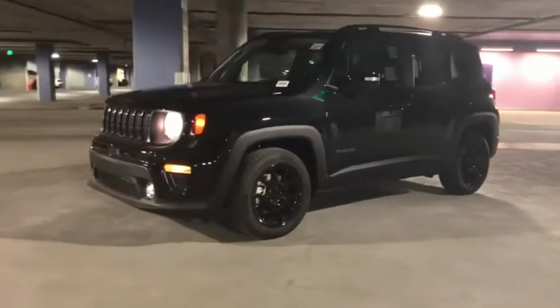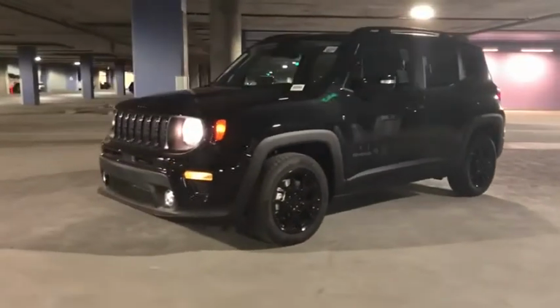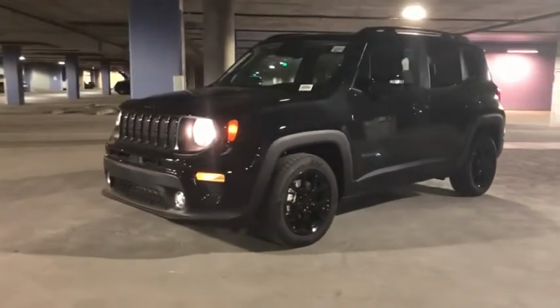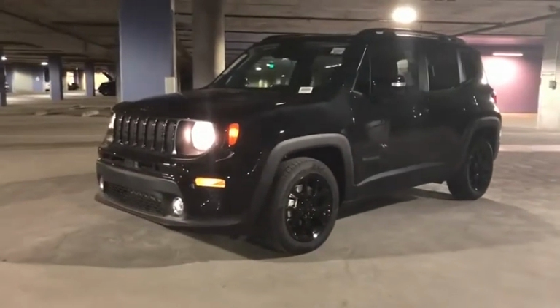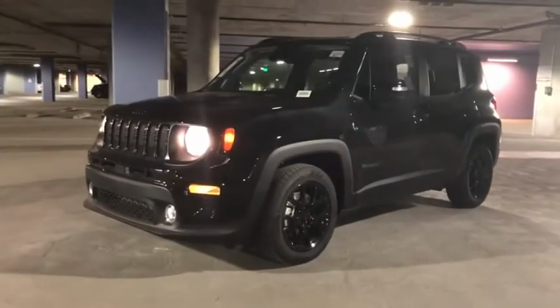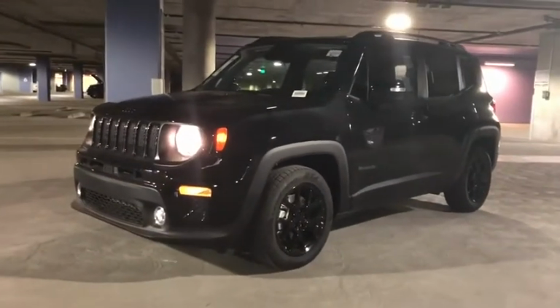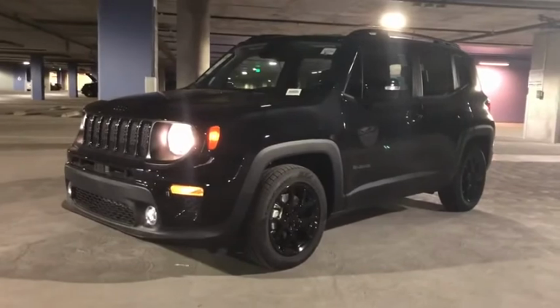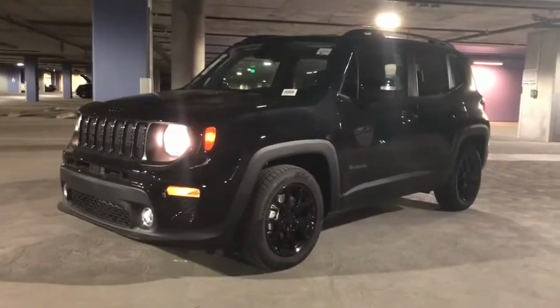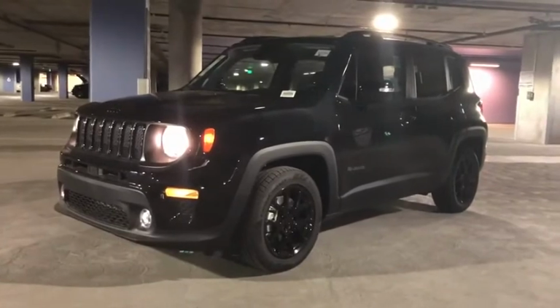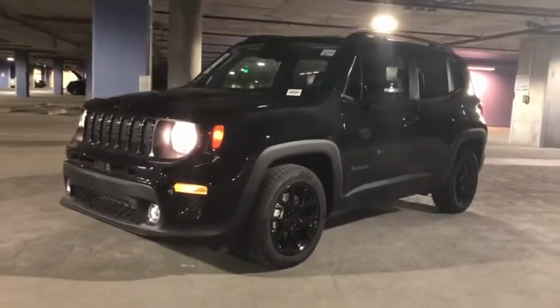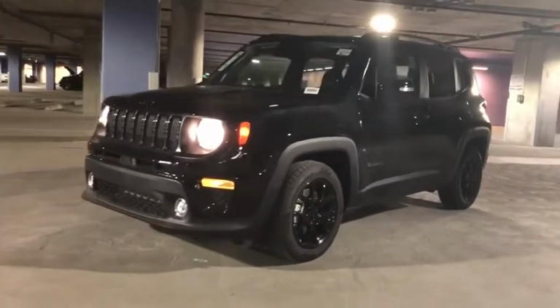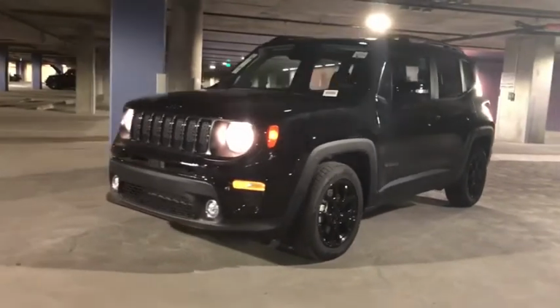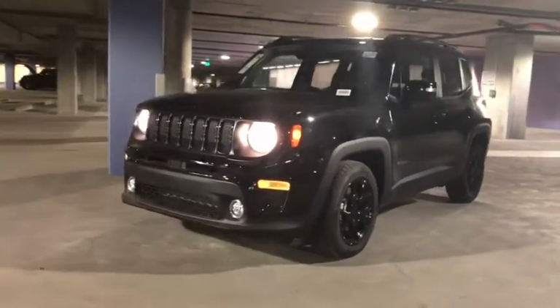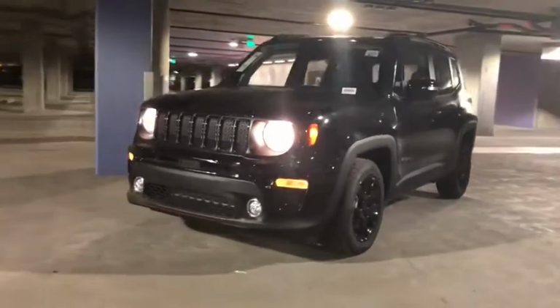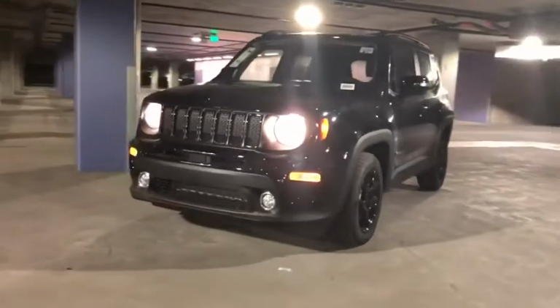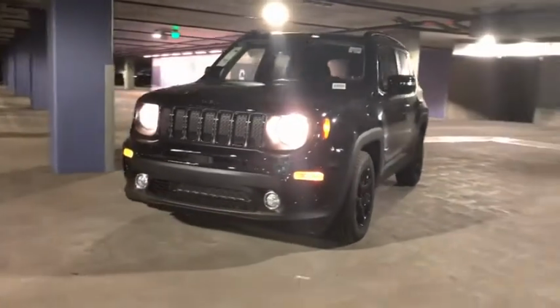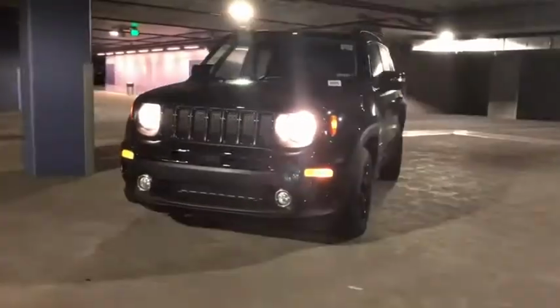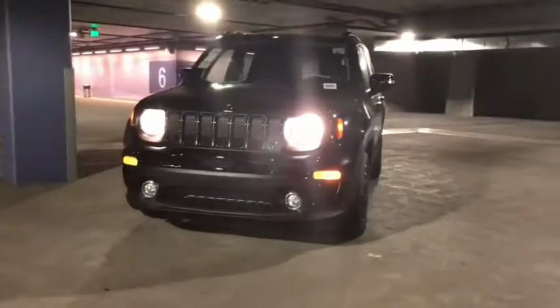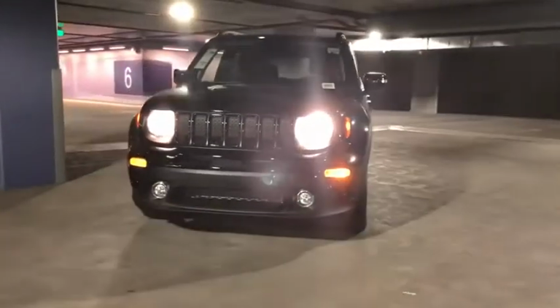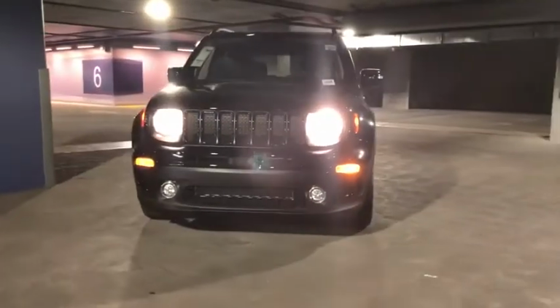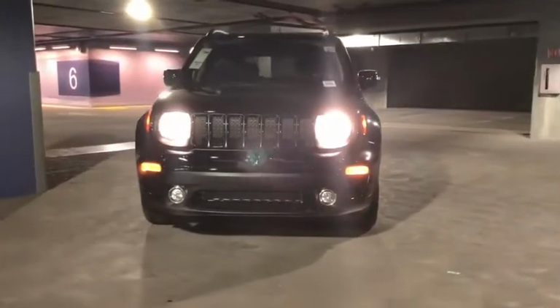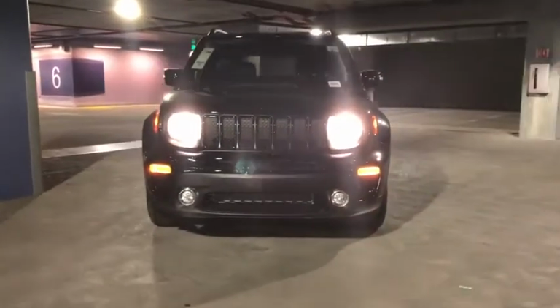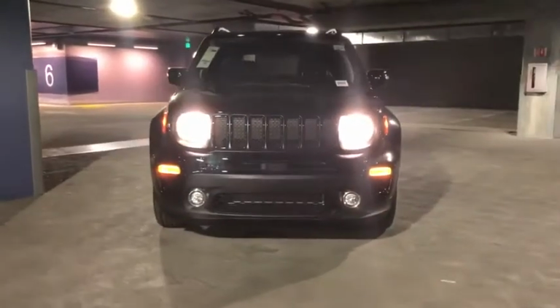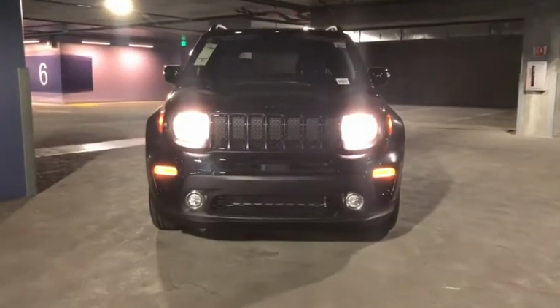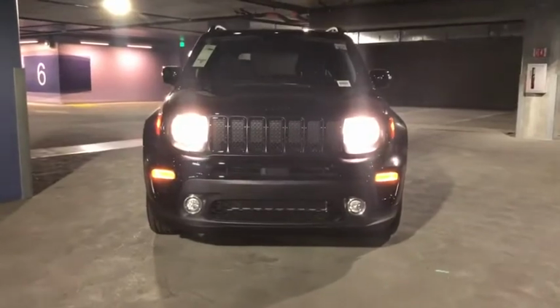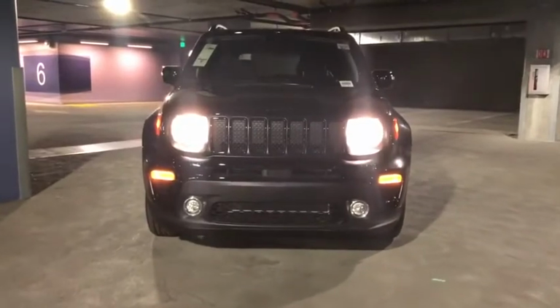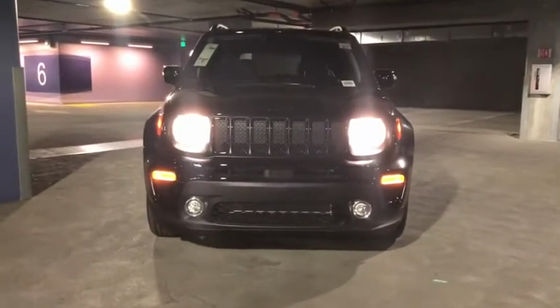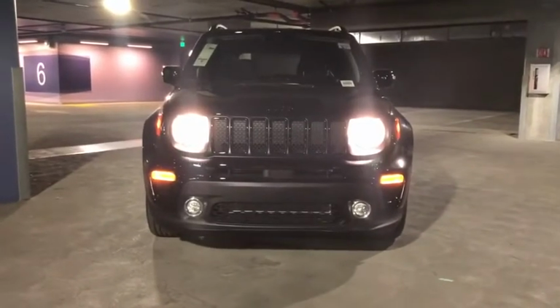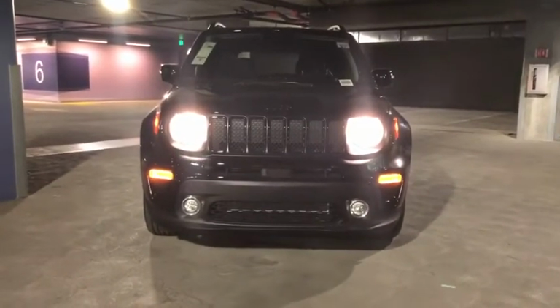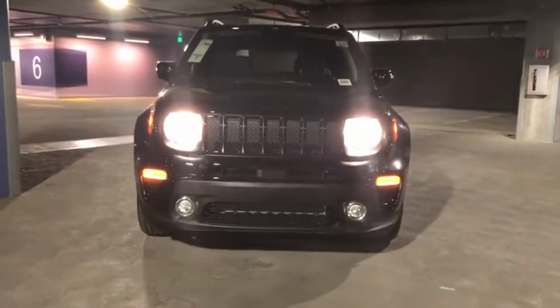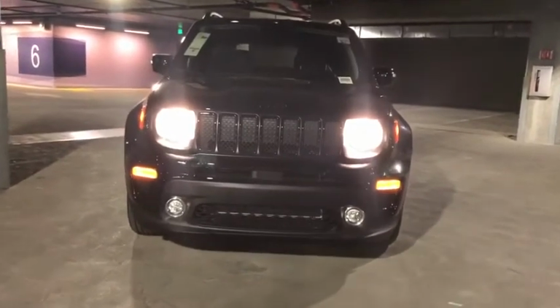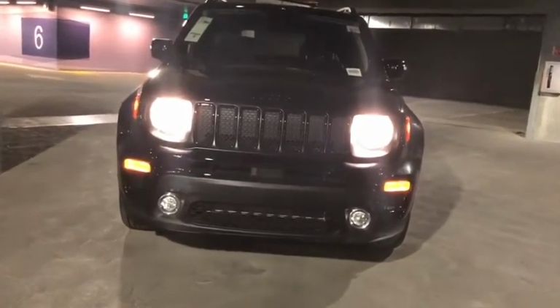Aluminum wheels, floor mats, keyless start, four-wheel disc brakes, rear defrost, front wheel drive, climate control, AM FM stereo radio, and MP3 player.